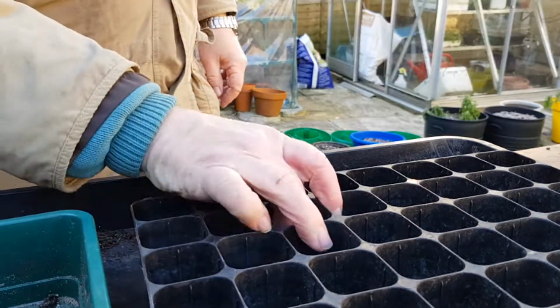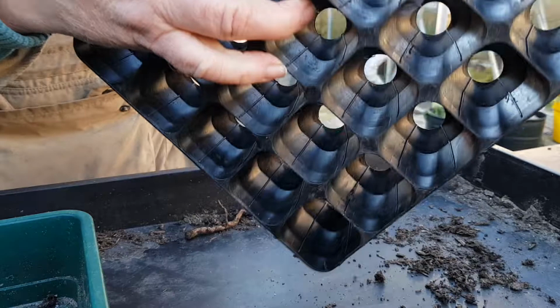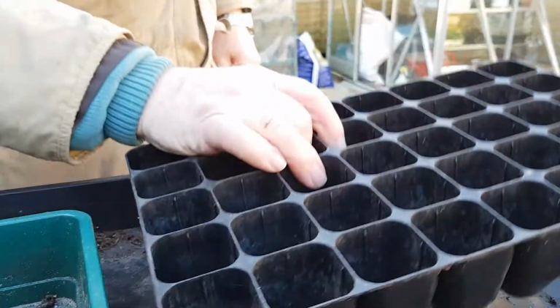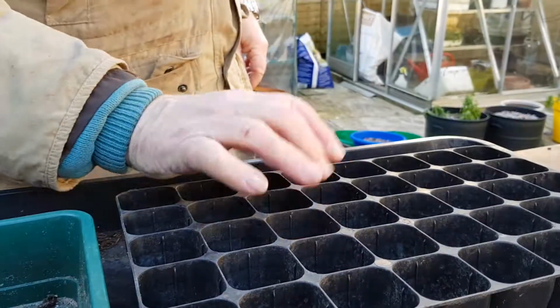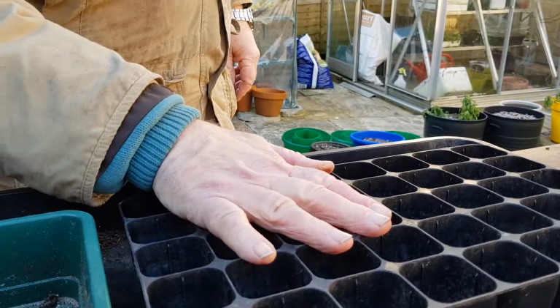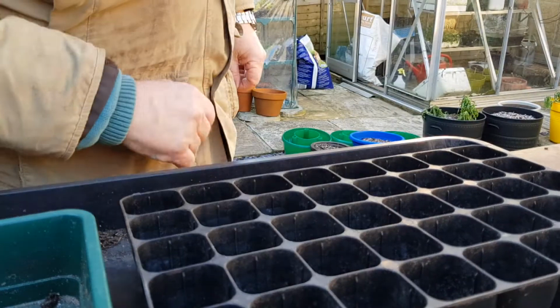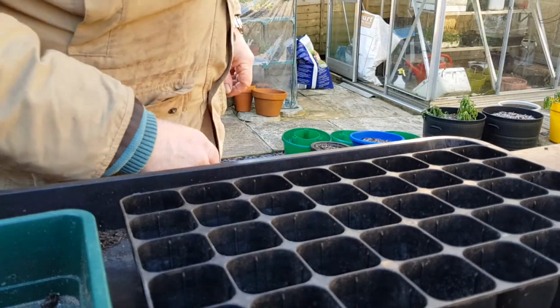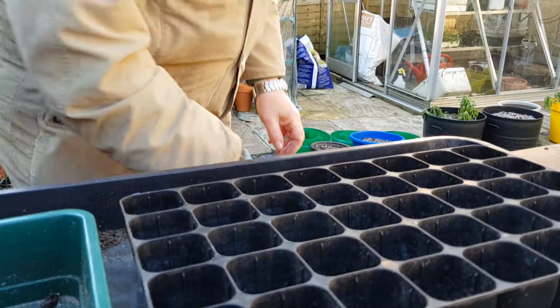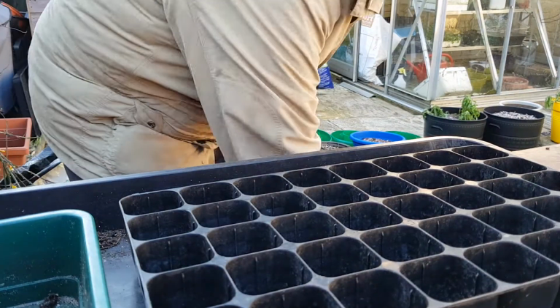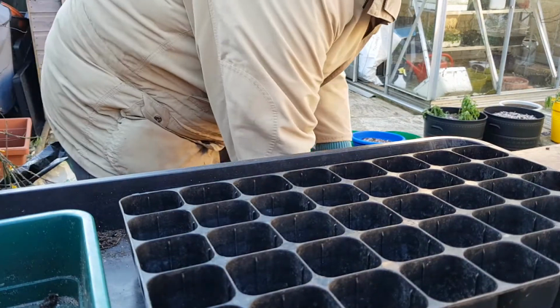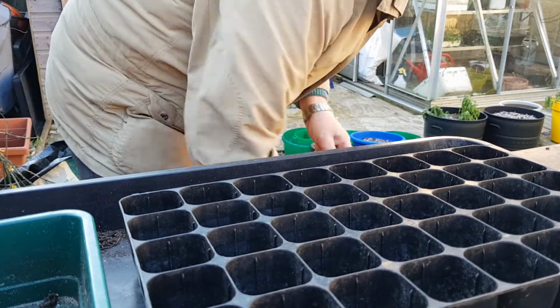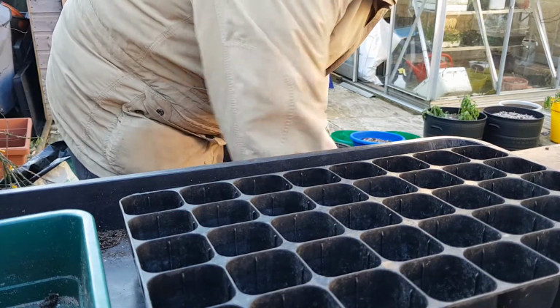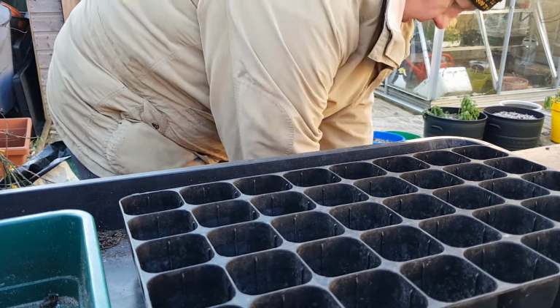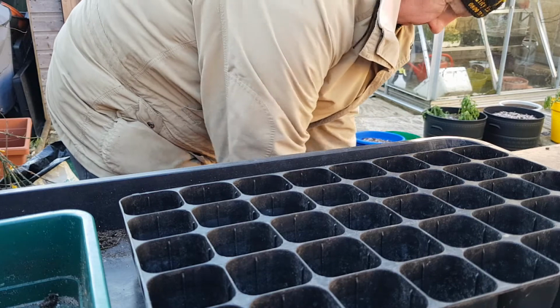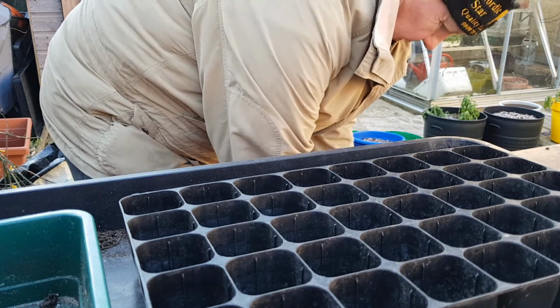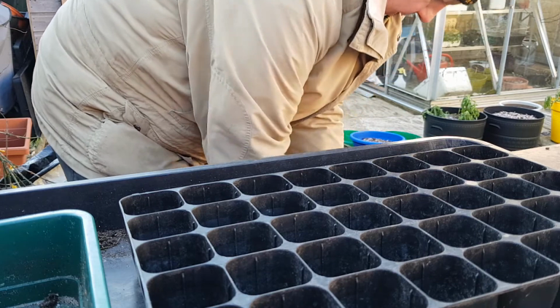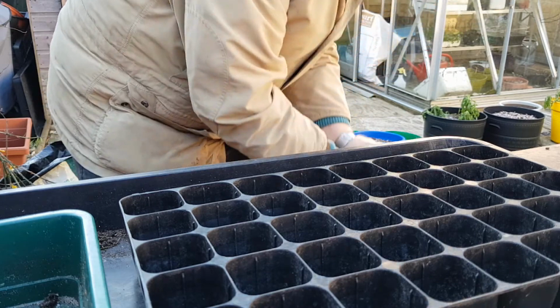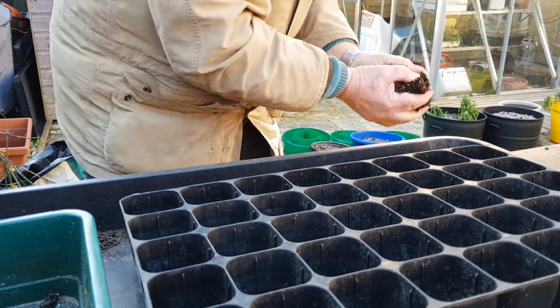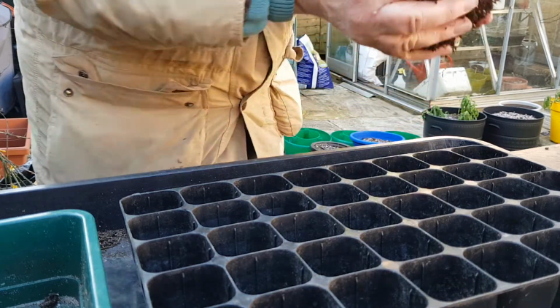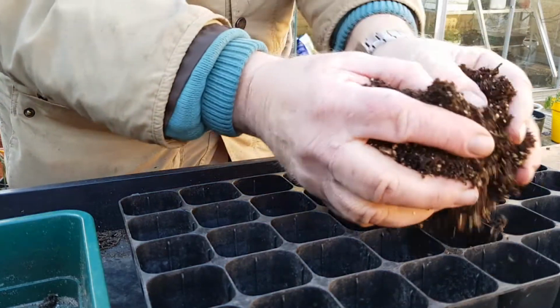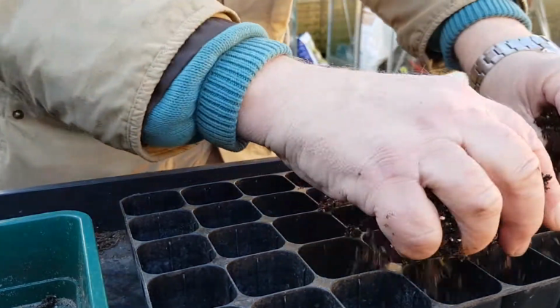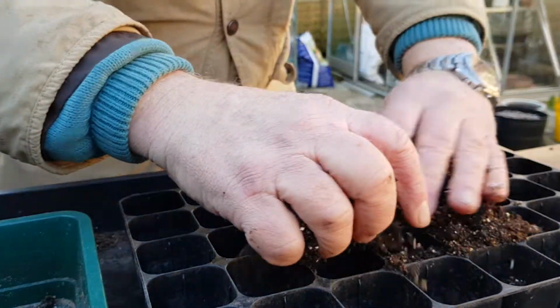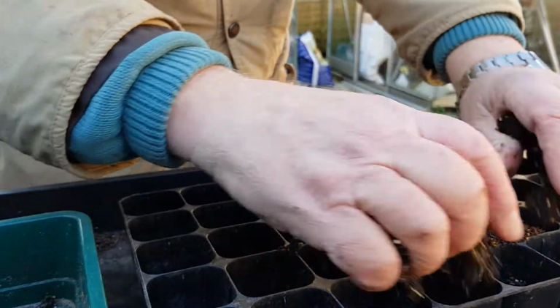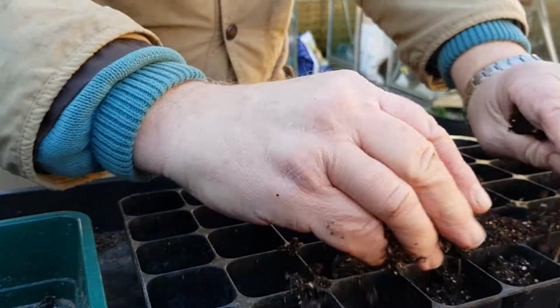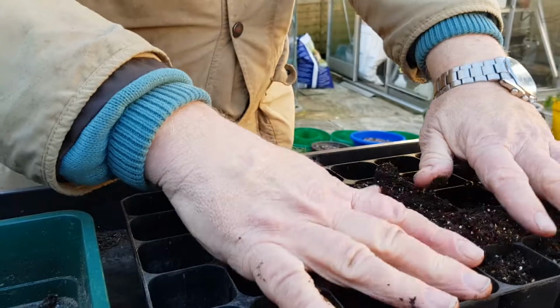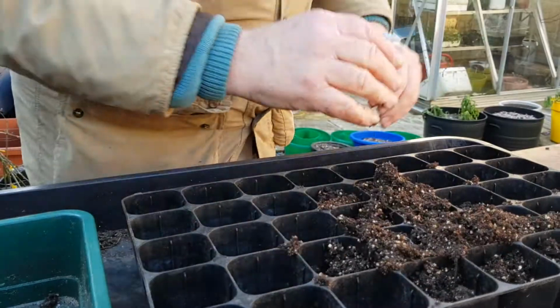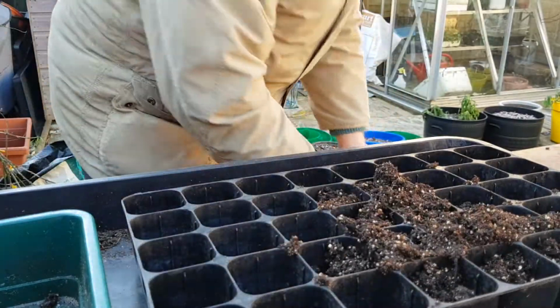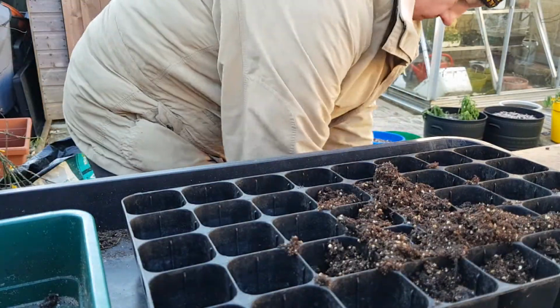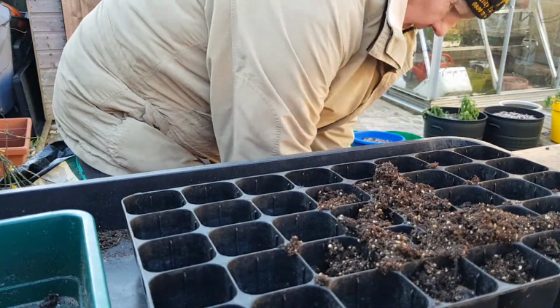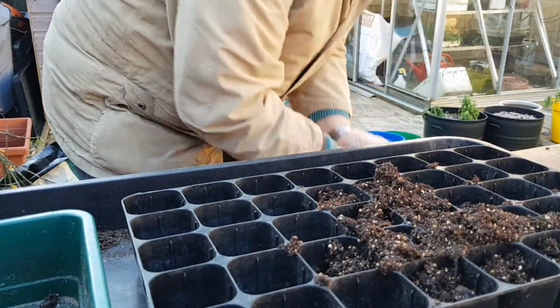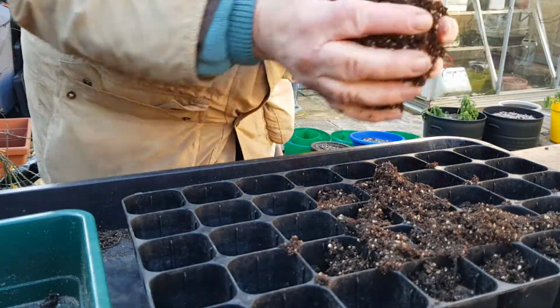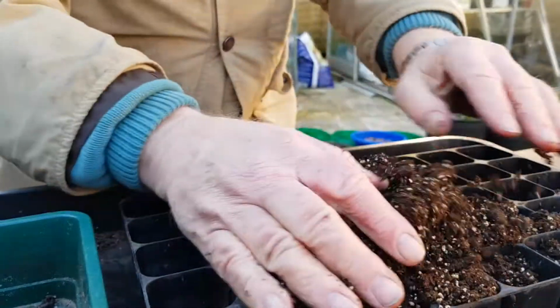These are container-wise modules — these are 40s. I've got my compost mix all down here ready. So this is some Moreland's Gold, some Melcorp mix and some perlite just put in here.